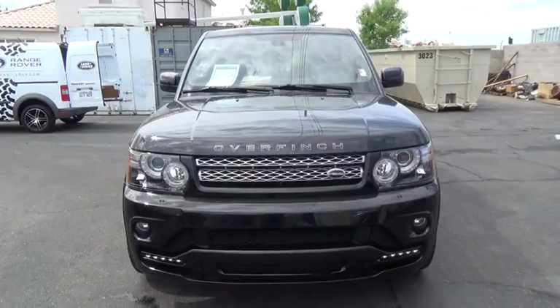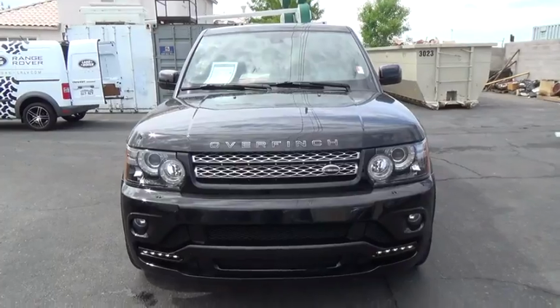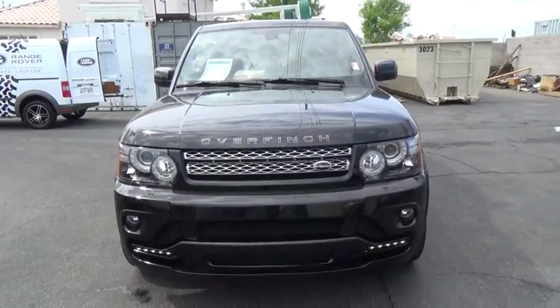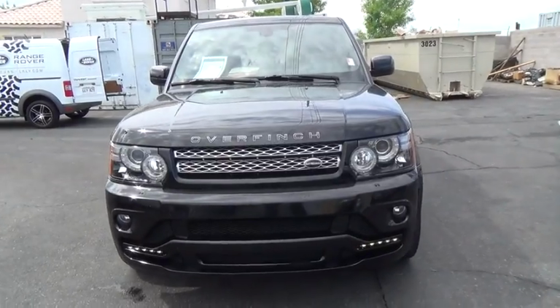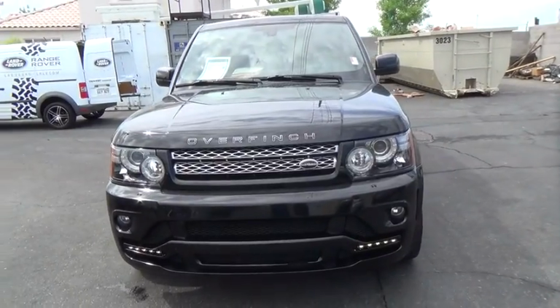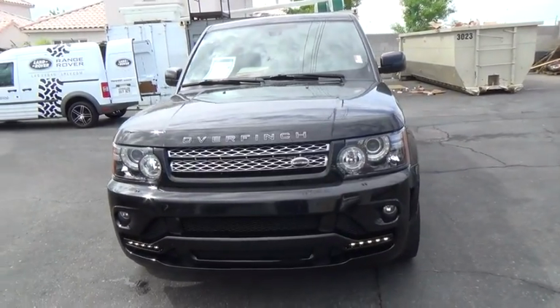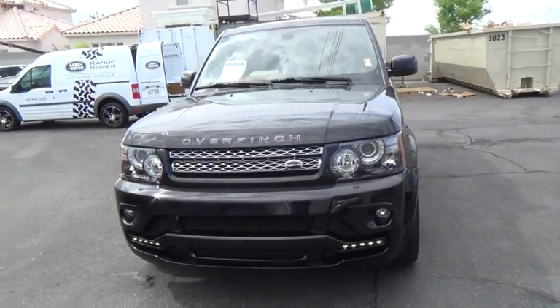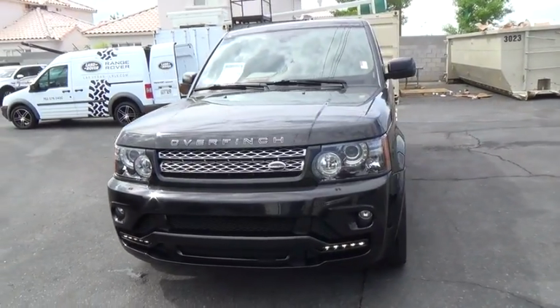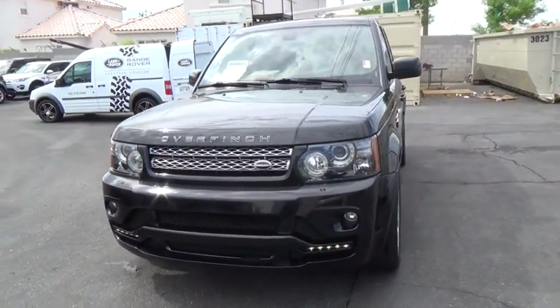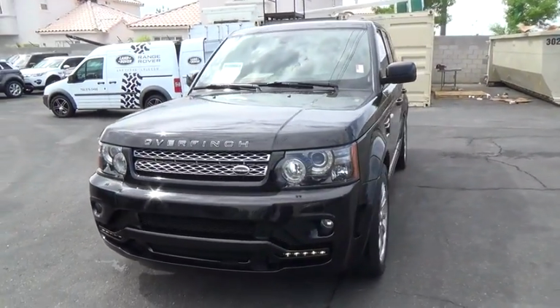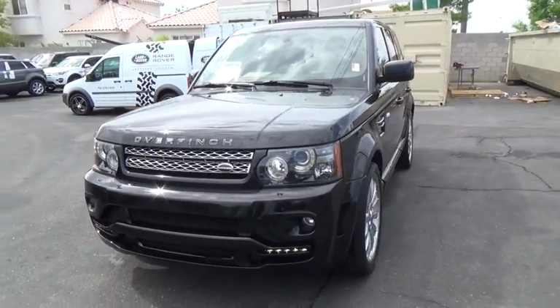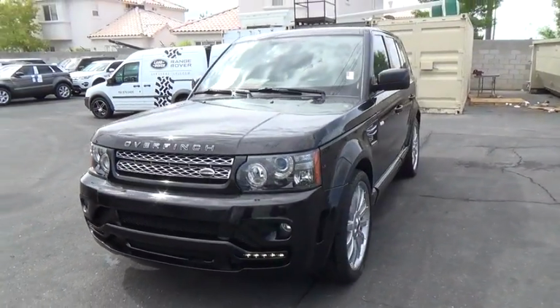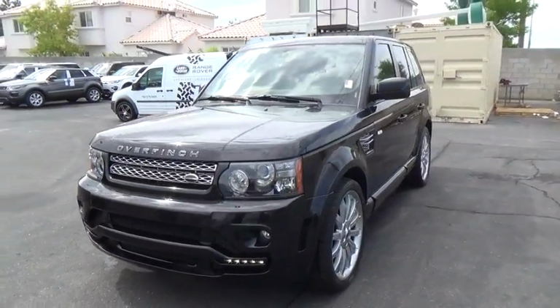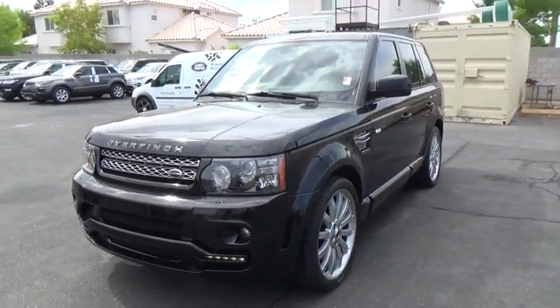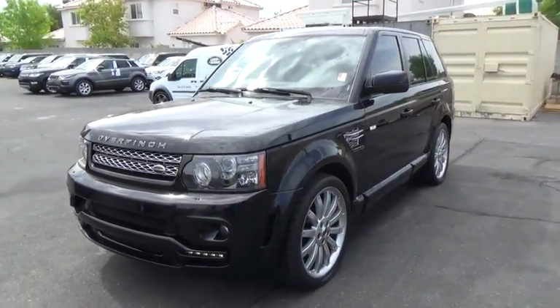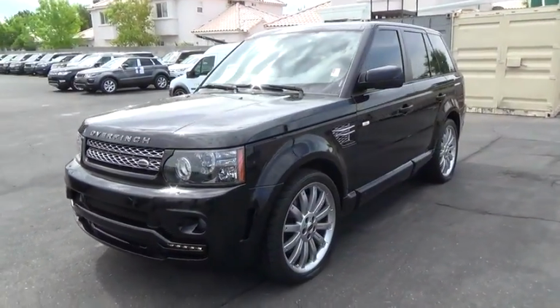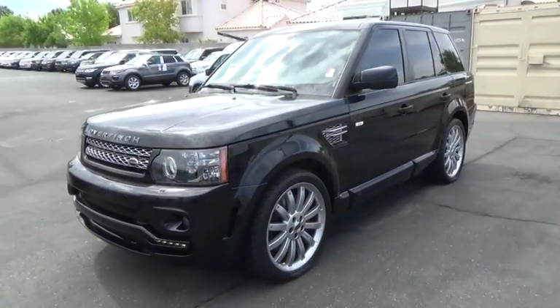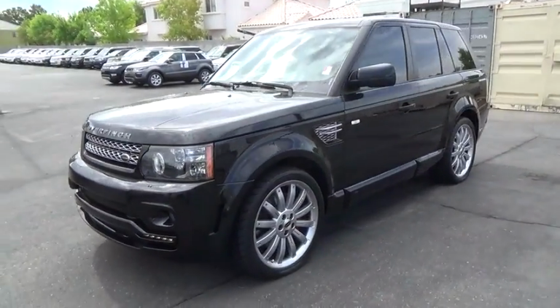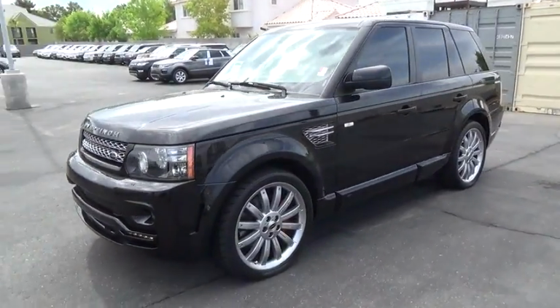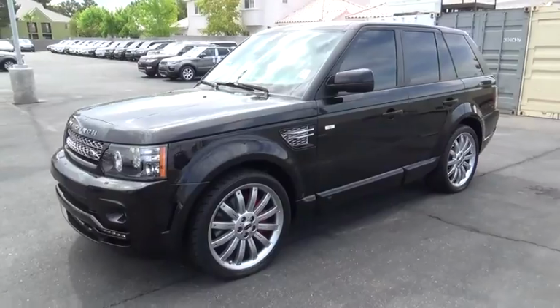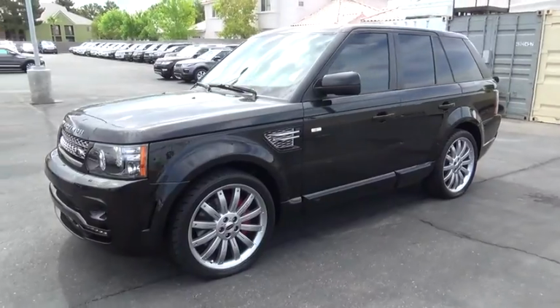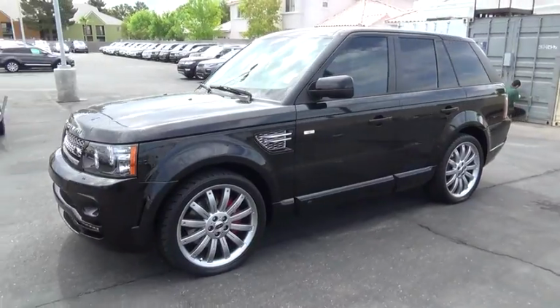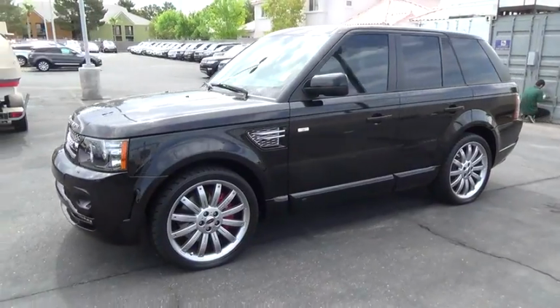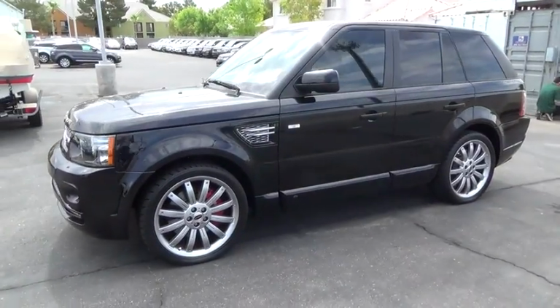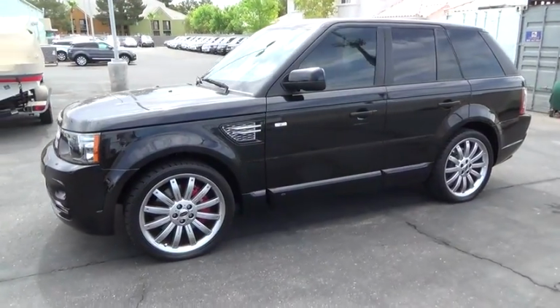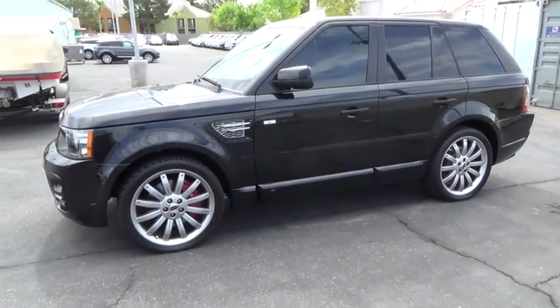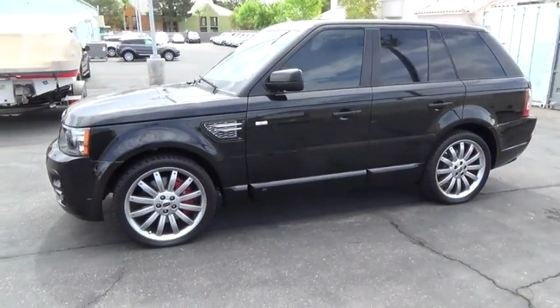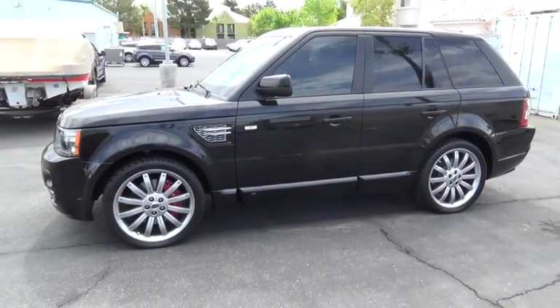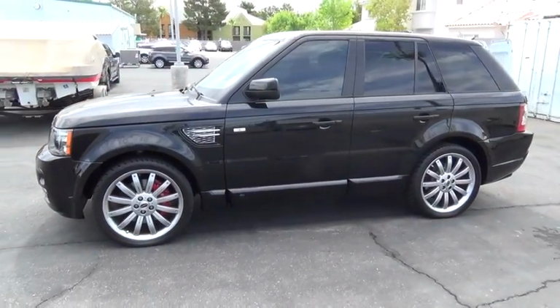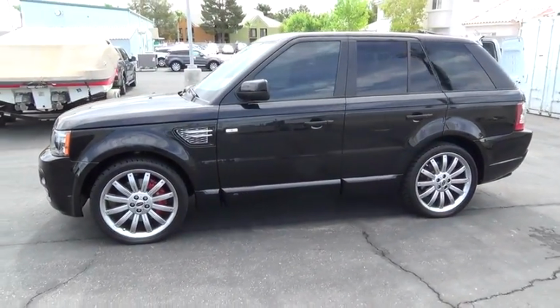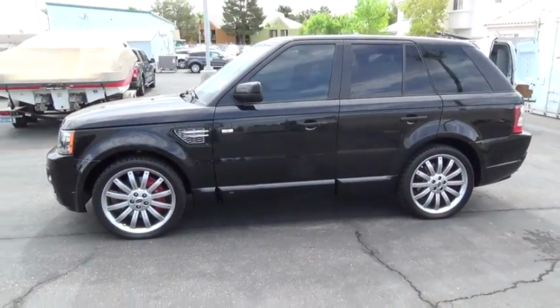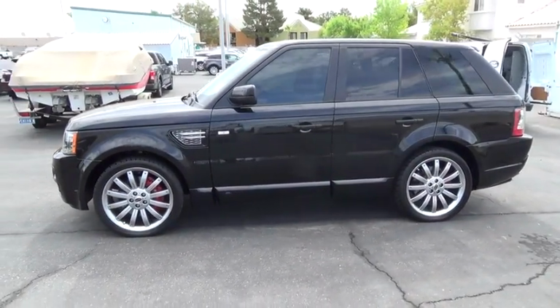The 2013 Range Rover Sport. Powered by intelligence. Brilliance by design. Range Rover Sport is in a class of one.